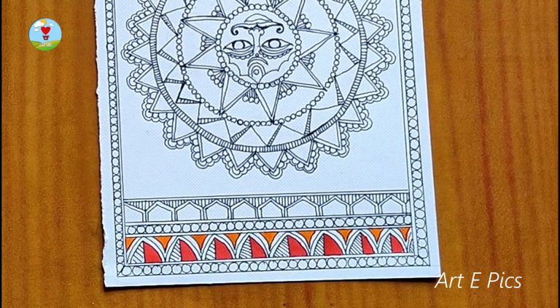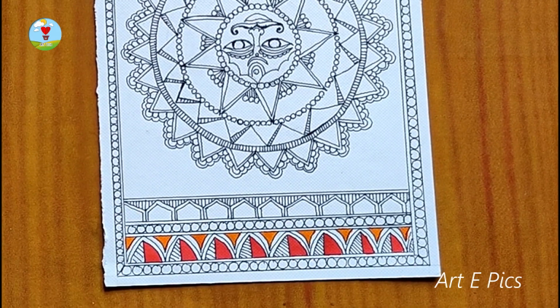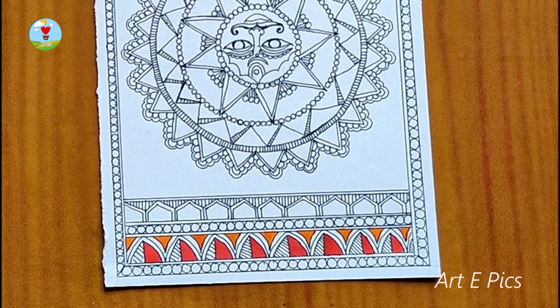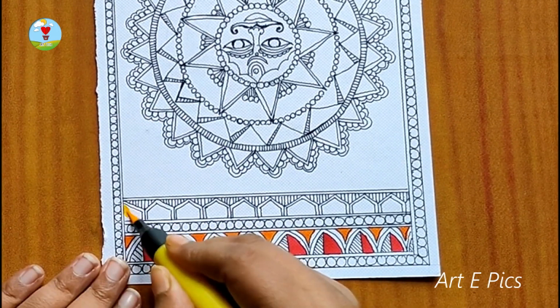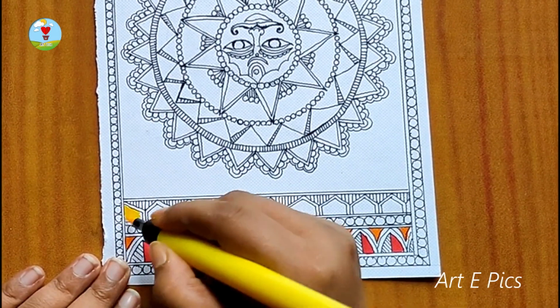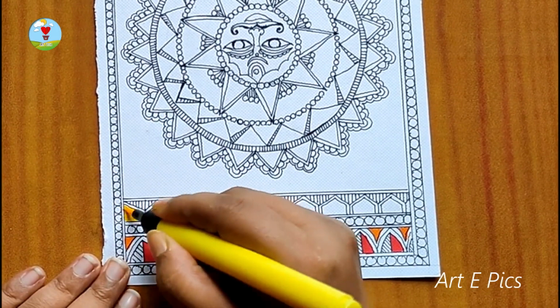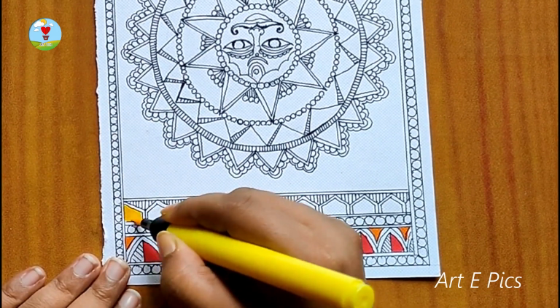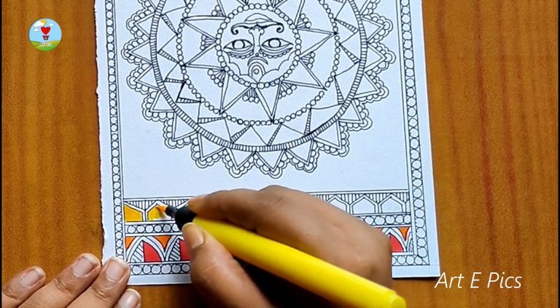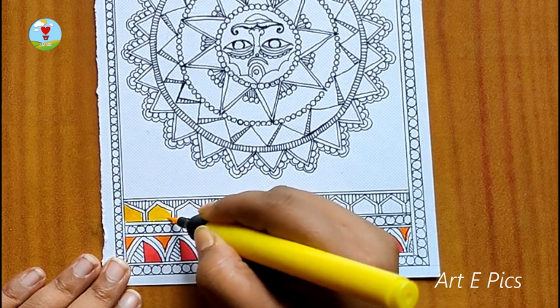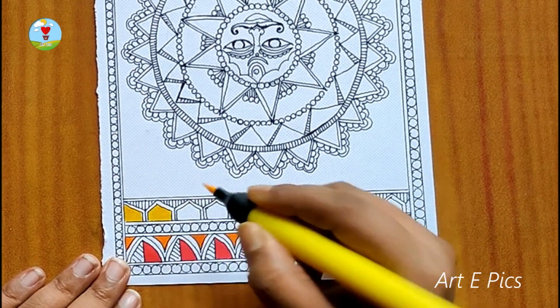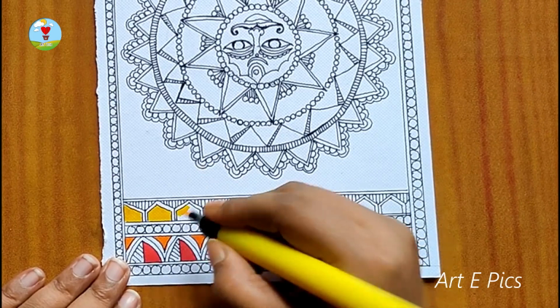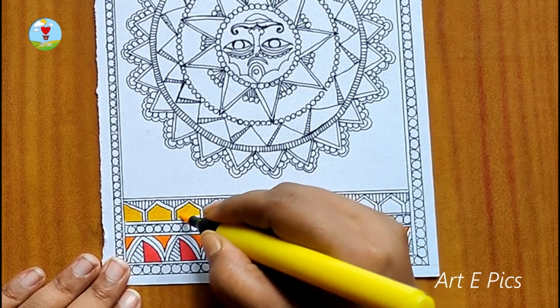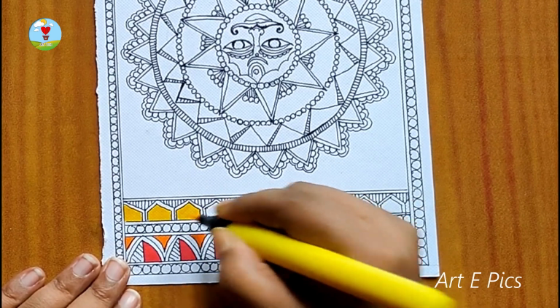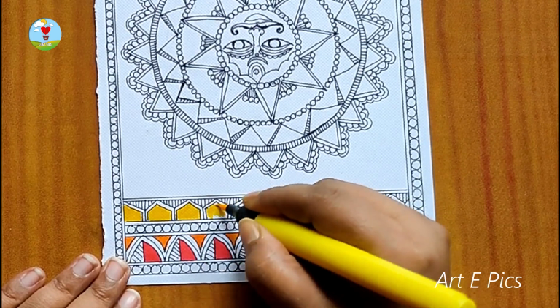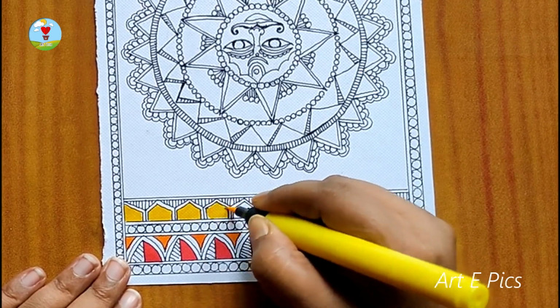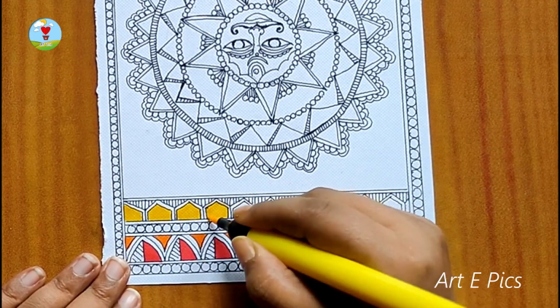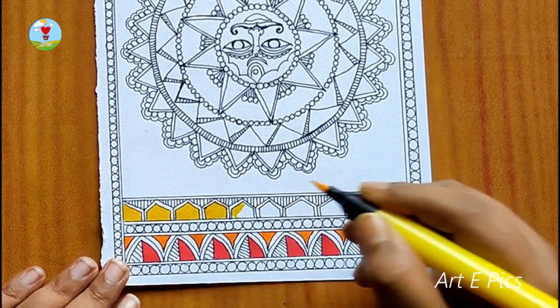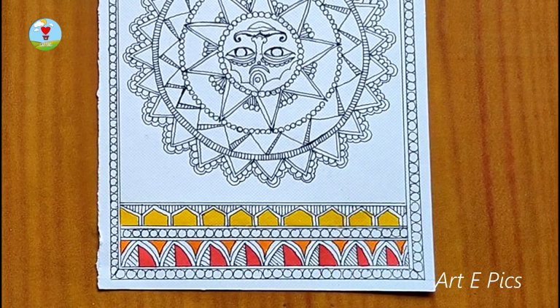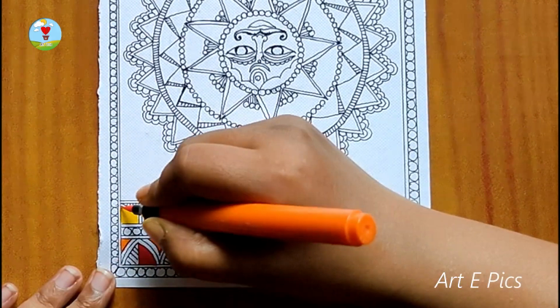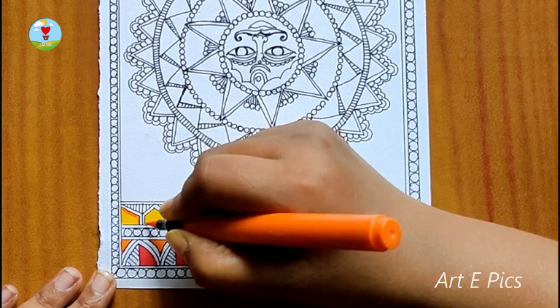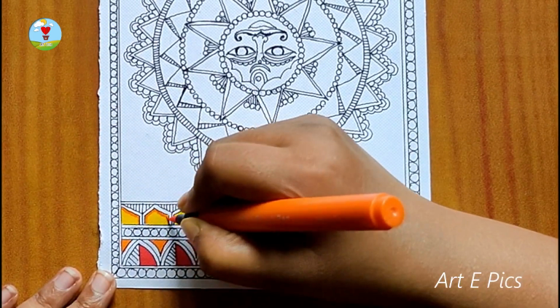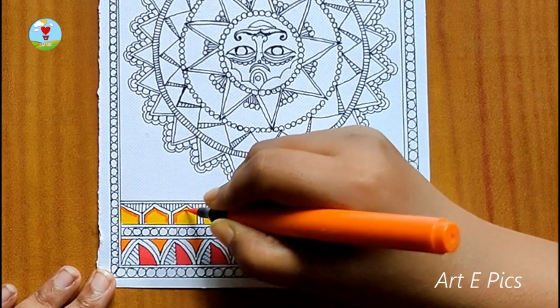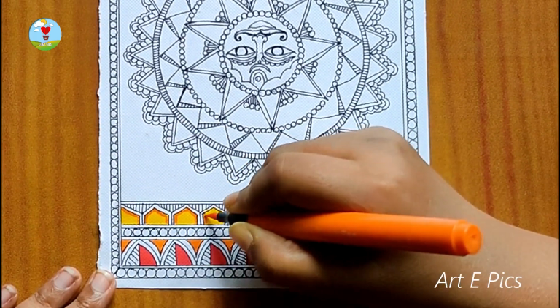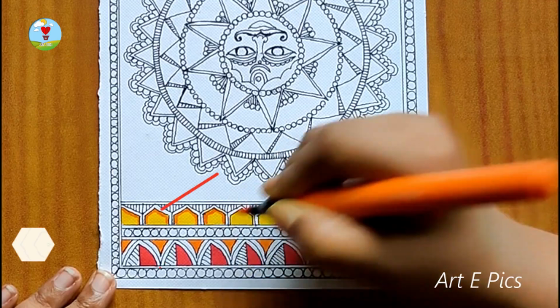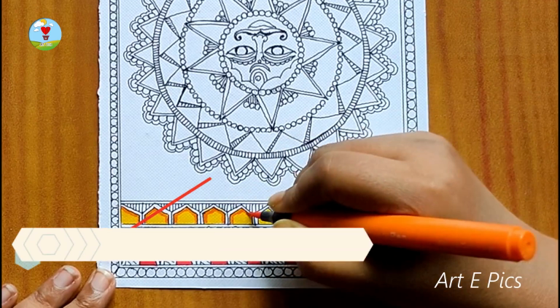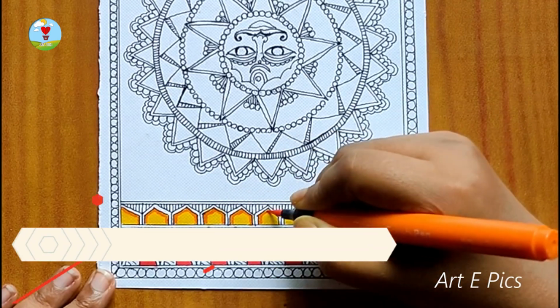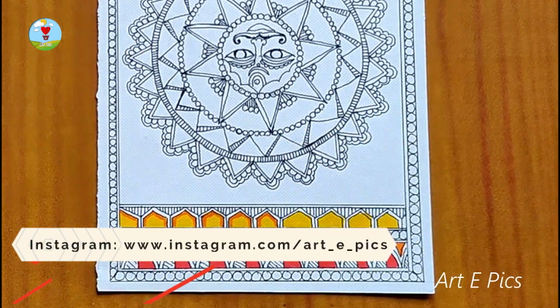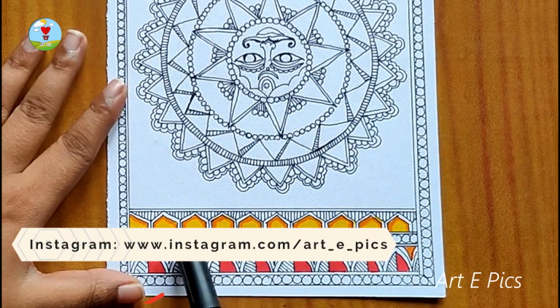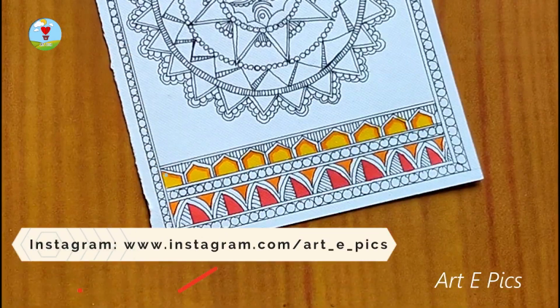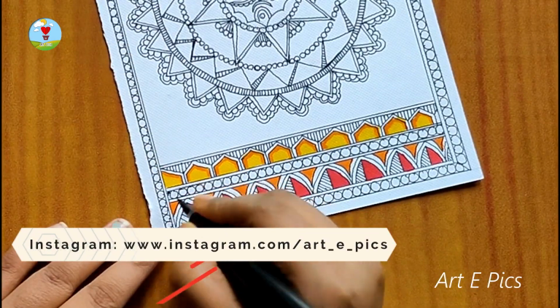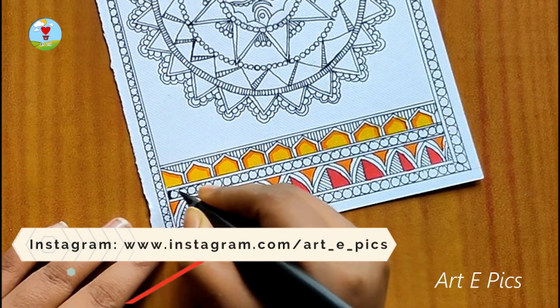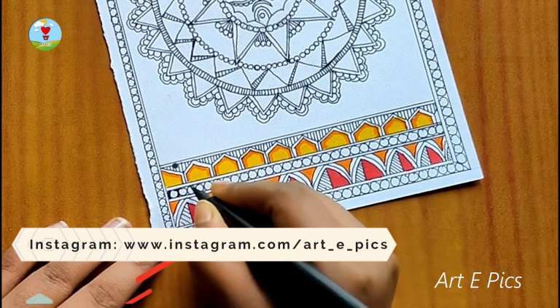I have an Instagram account where I post the final outcome of all my drawings. Please go check it out — I put that link in my description box and mention it on my screen.